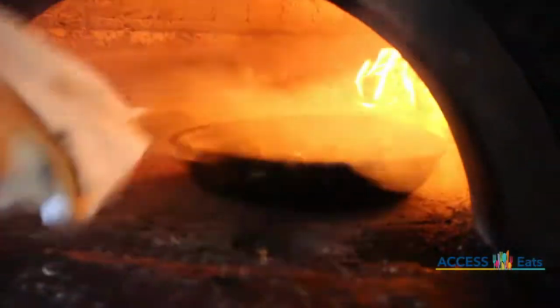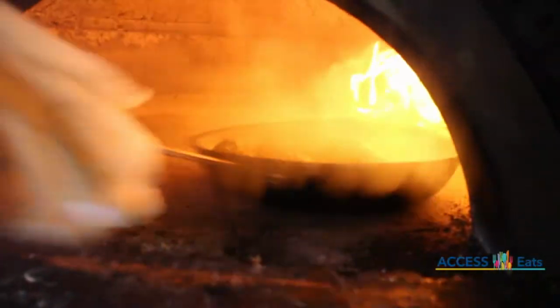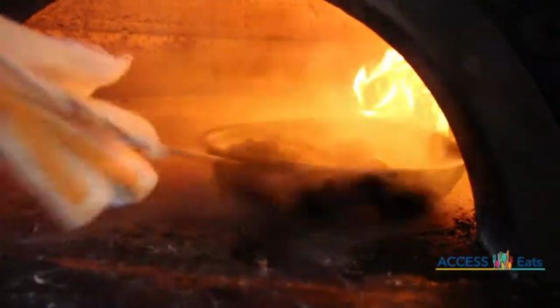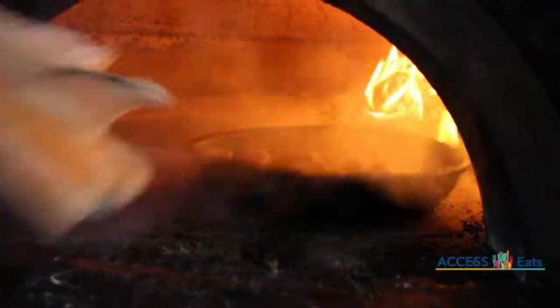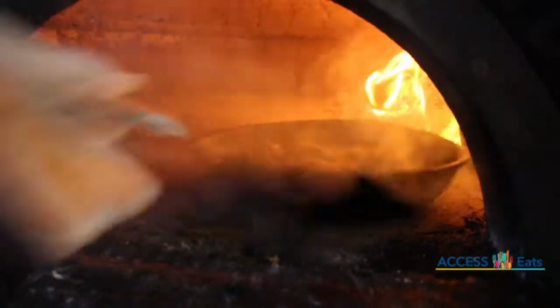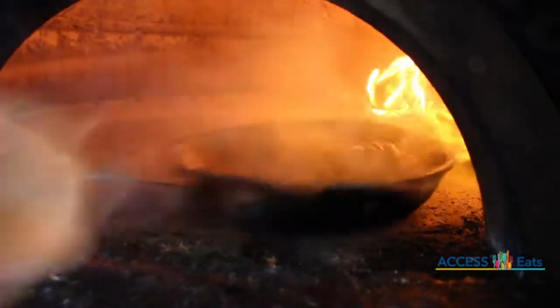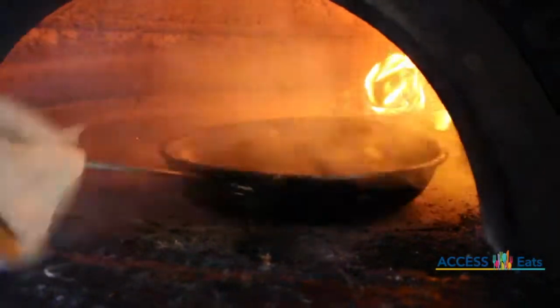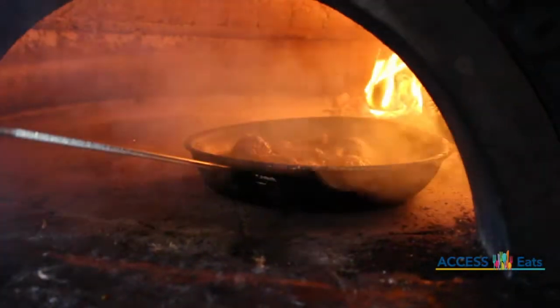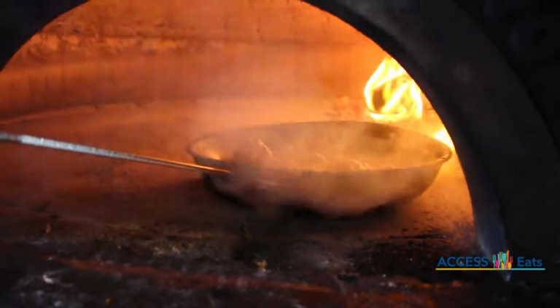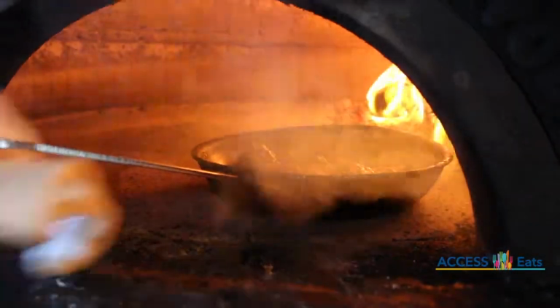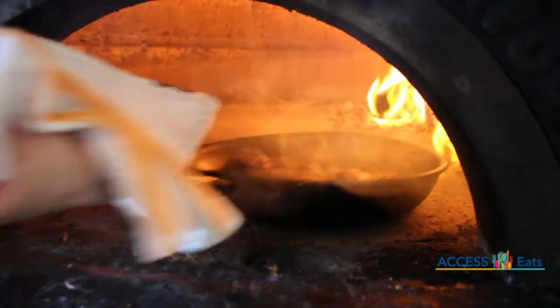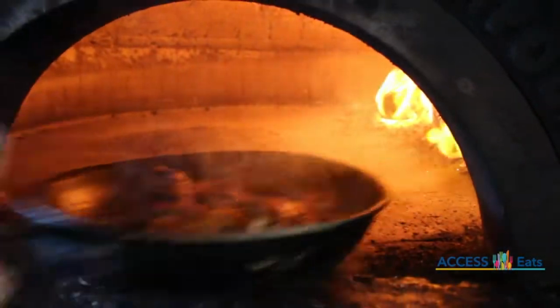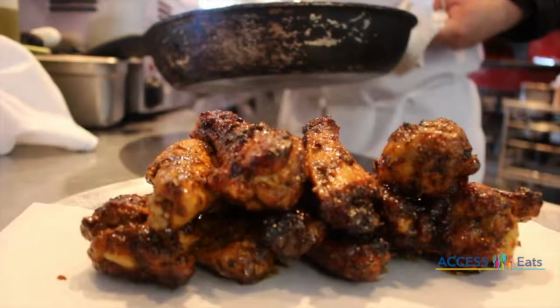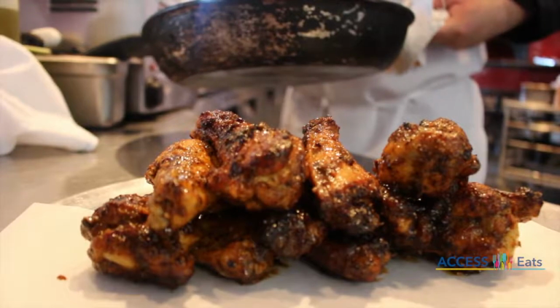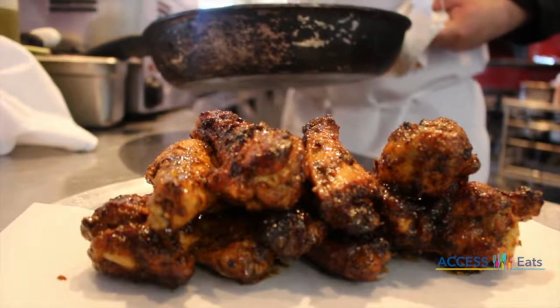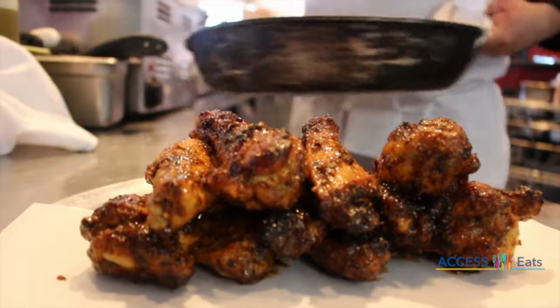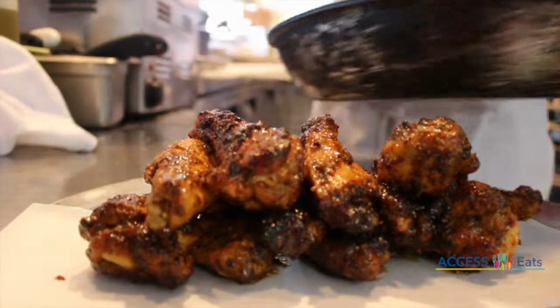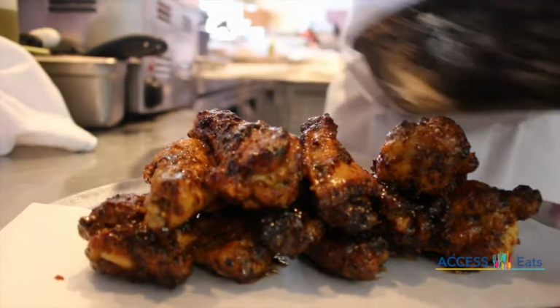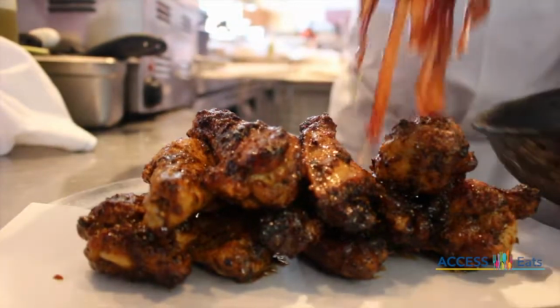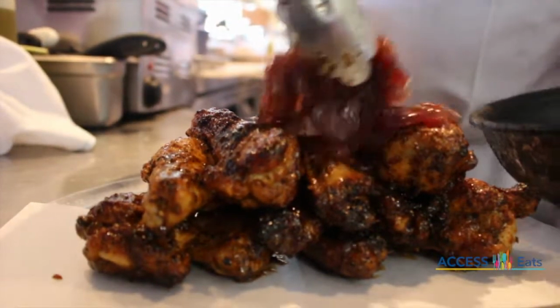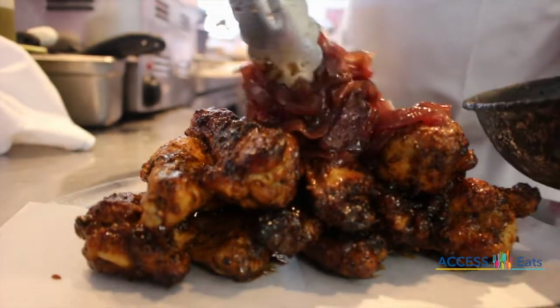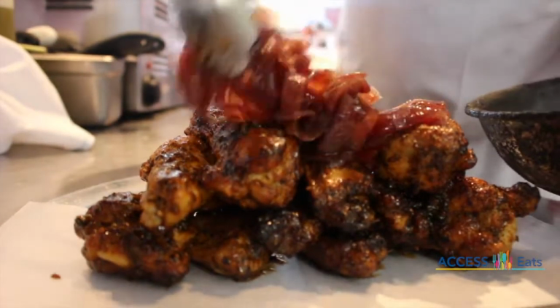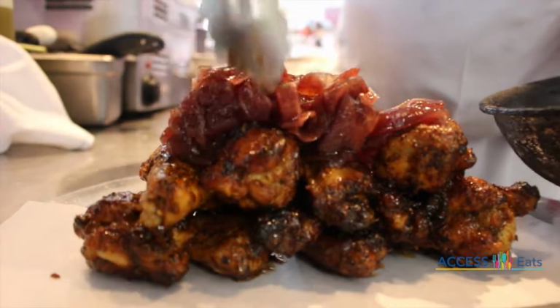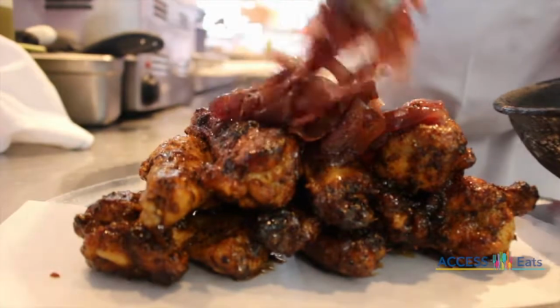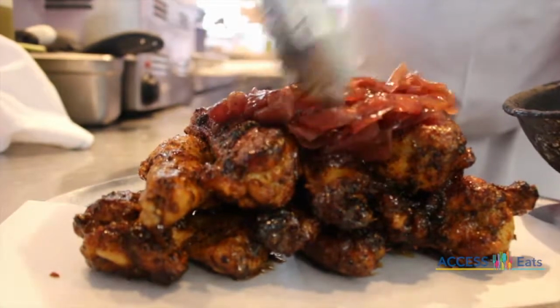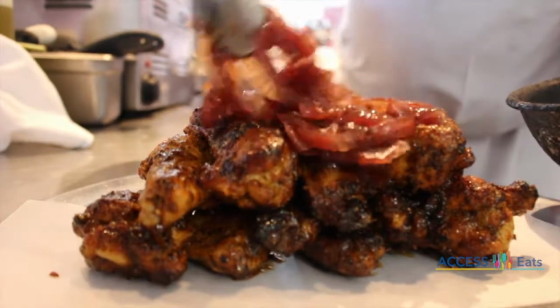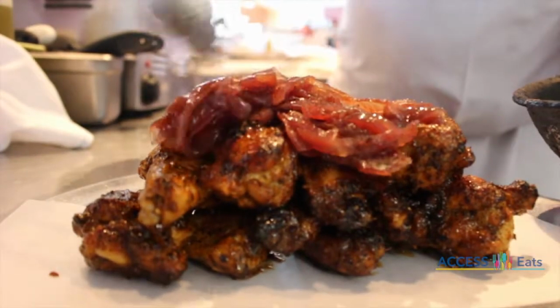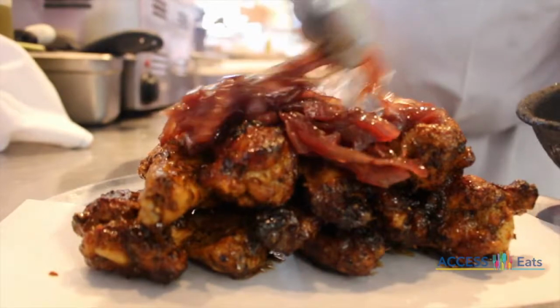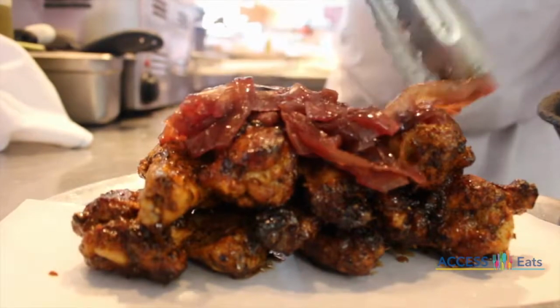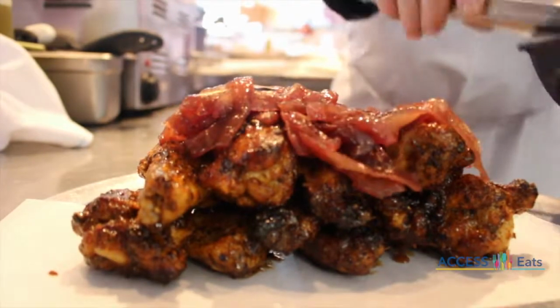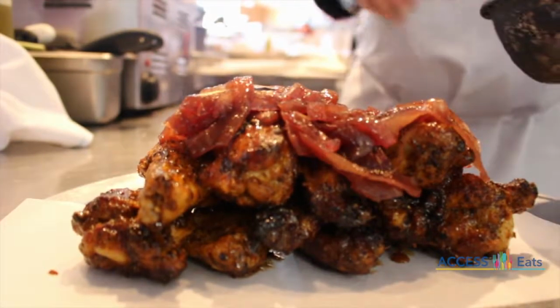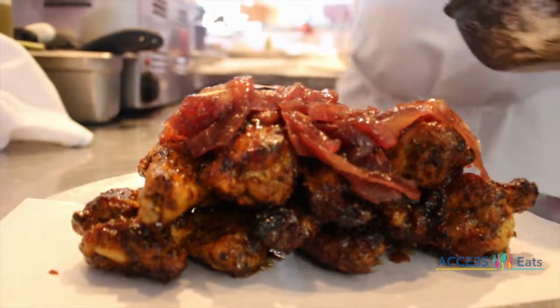The pizzas are only the beginning. Their wood oven roasted chicken wings are marinated with fresh lemon, extra virgin olive oil, rosemary, salt and pepper, fresh garlic, and topped with caramelized onions.